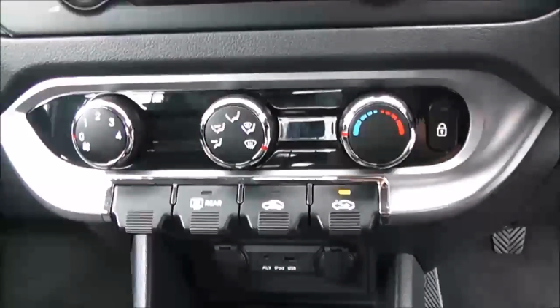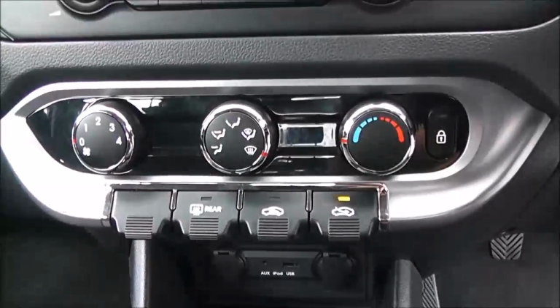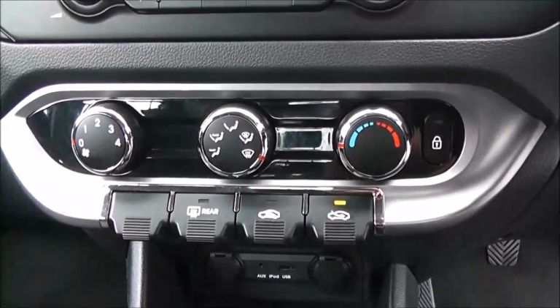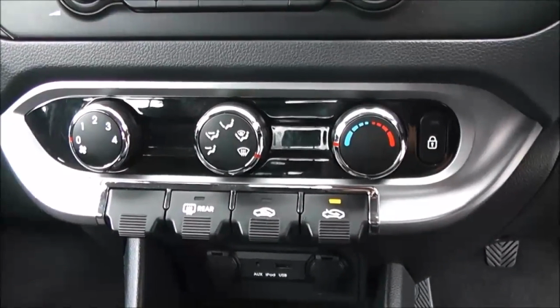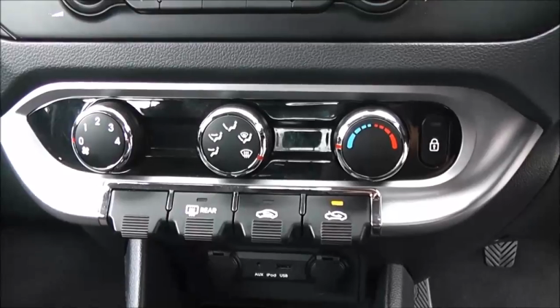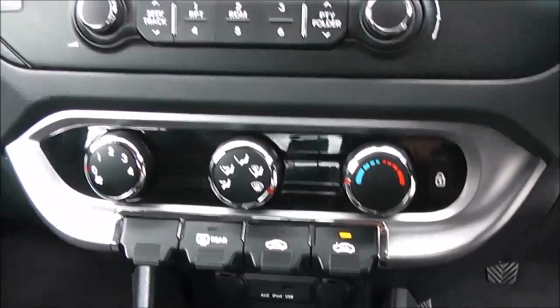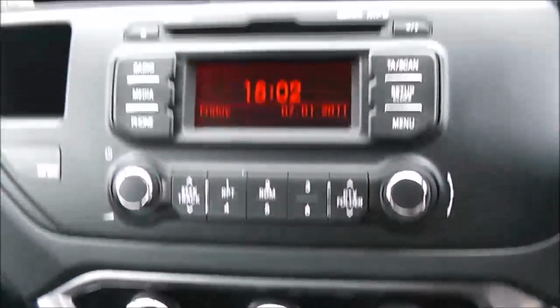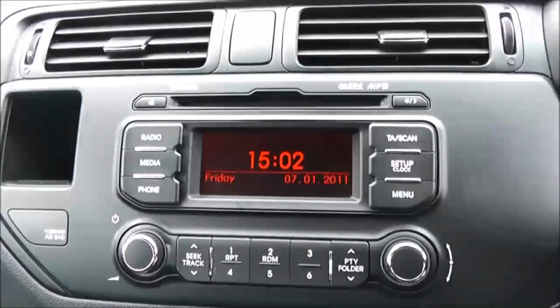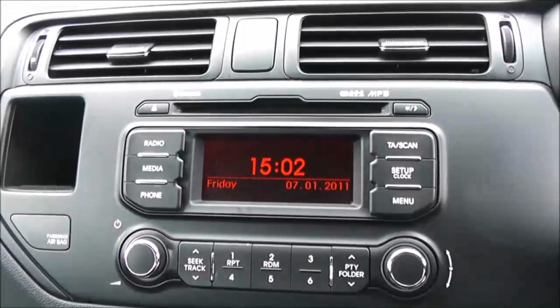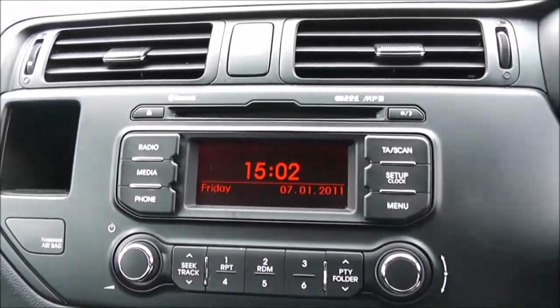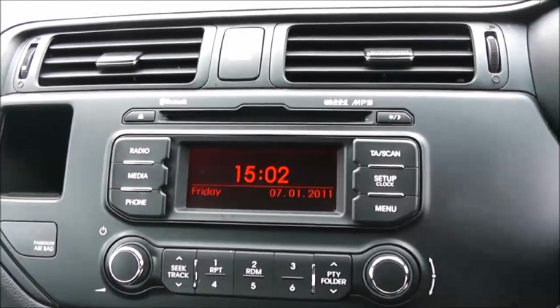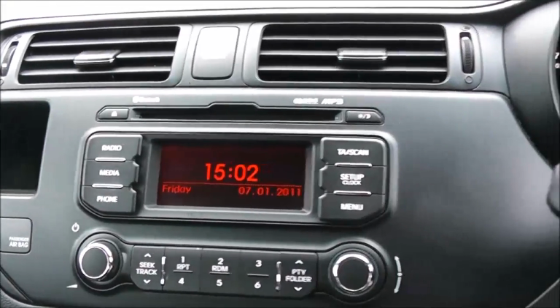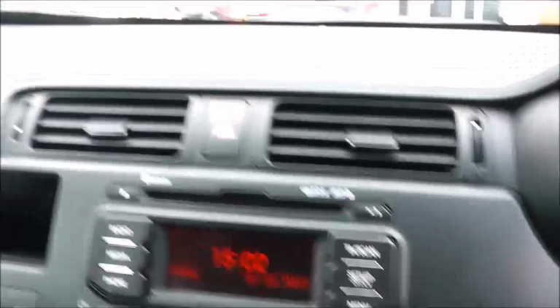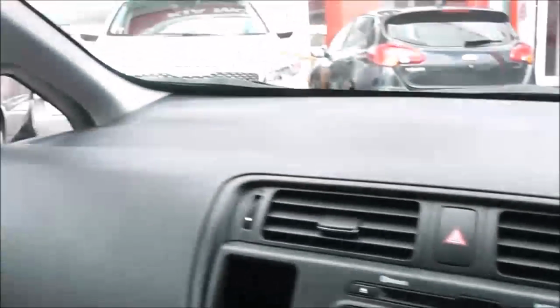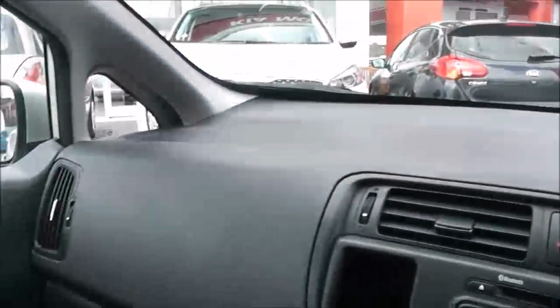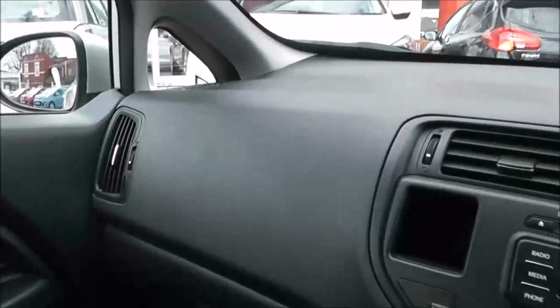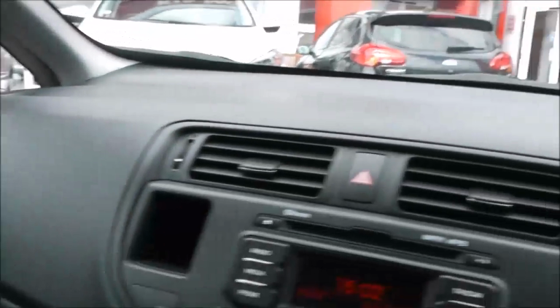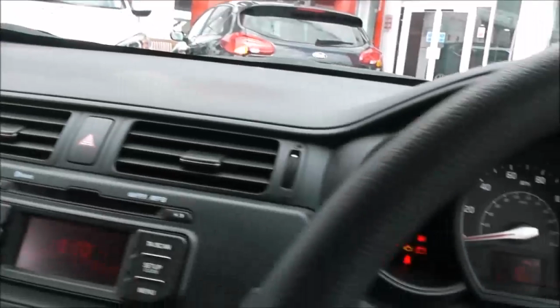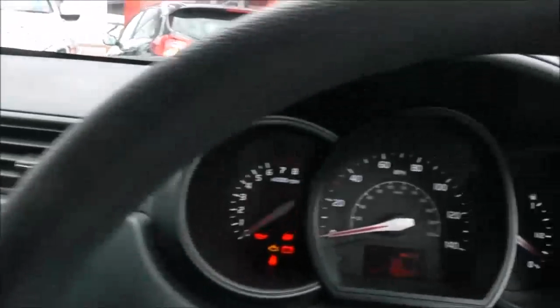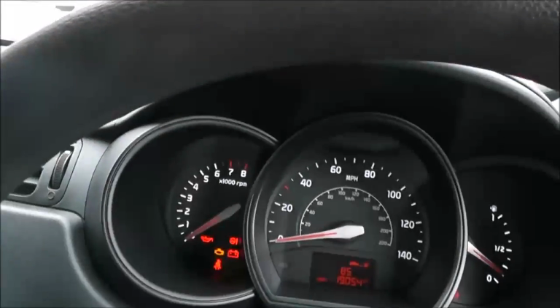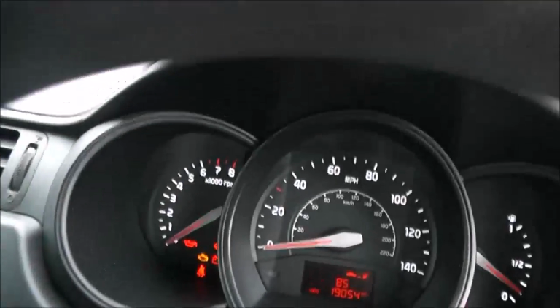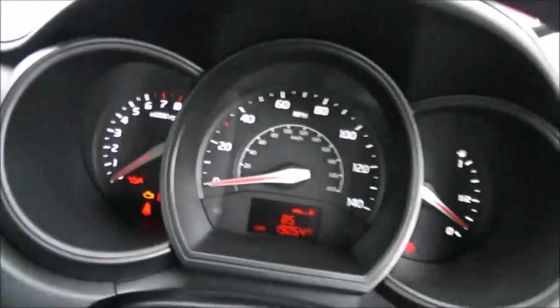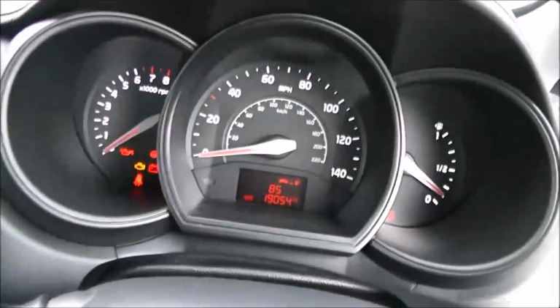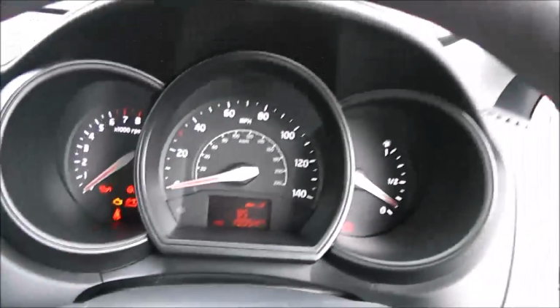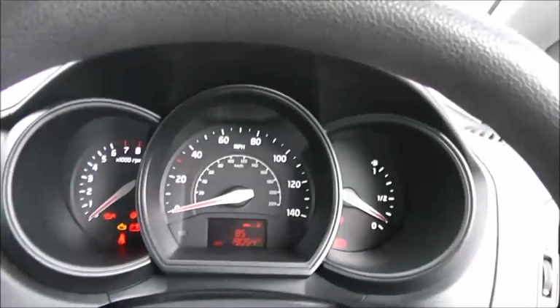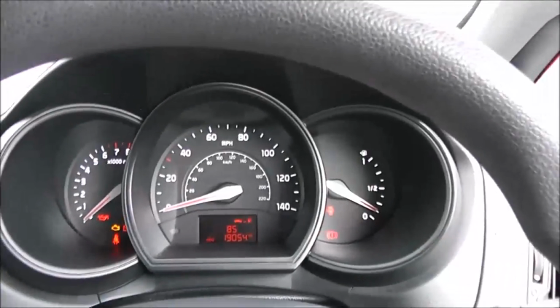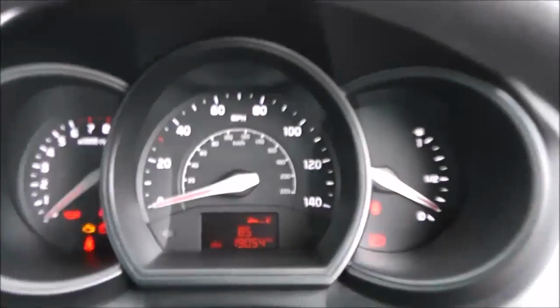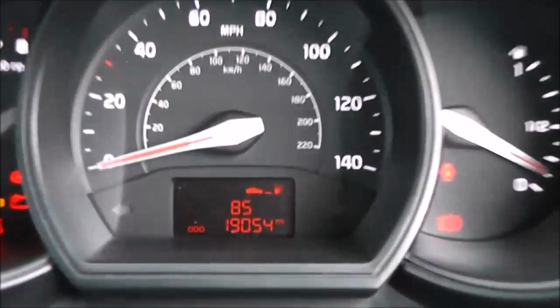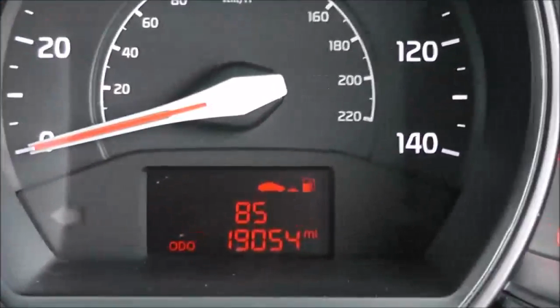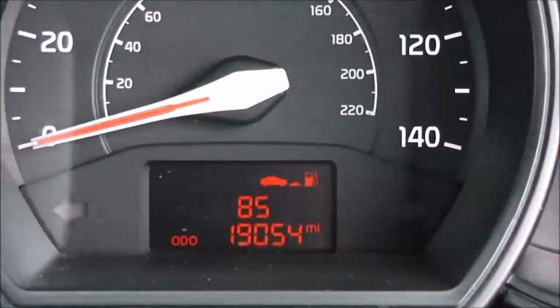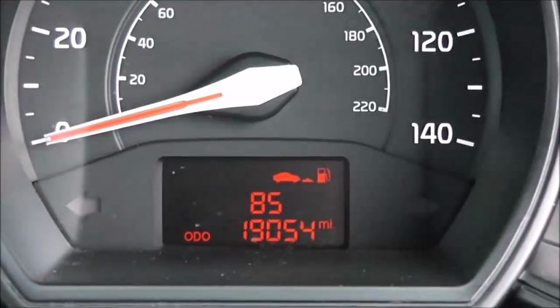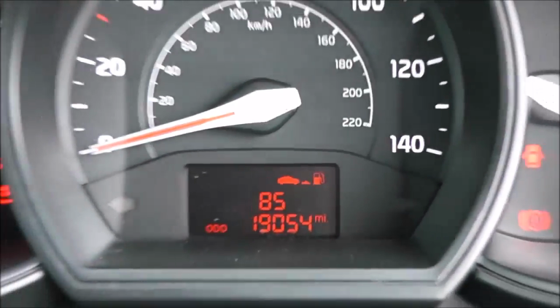There's hot and cold air in the front with a 4-speed fan, a CD player and radio with digital screen in the centre, and driver's and passenger's airbags either side in the front. There's a nice simple dashboard in front of the driver; in the centre you've got the trip computer, and of course the mileage is at 19,054.